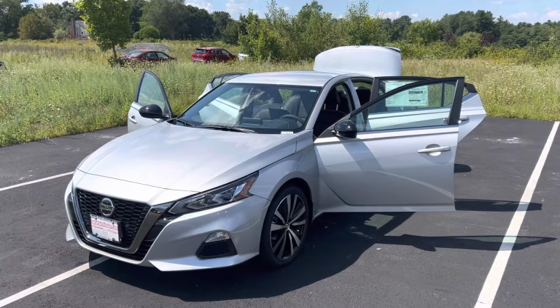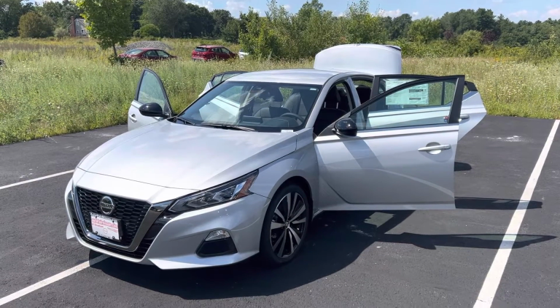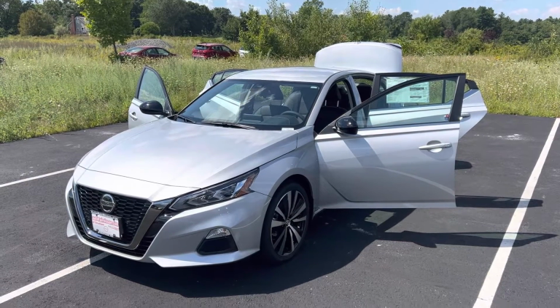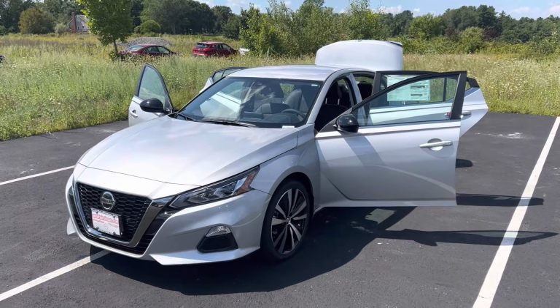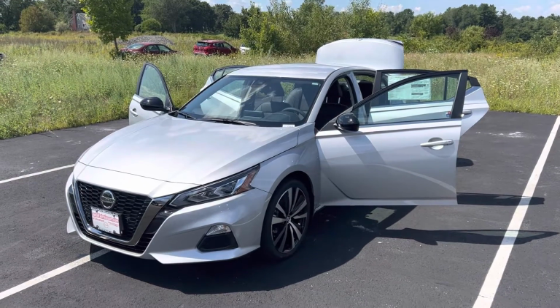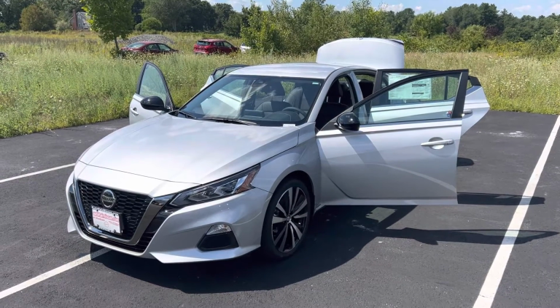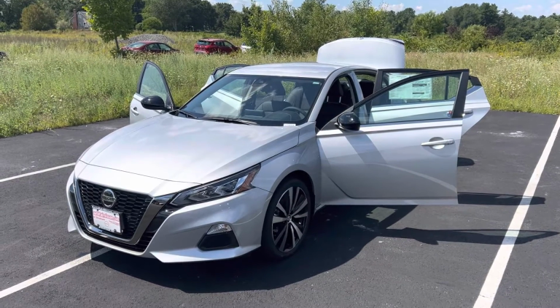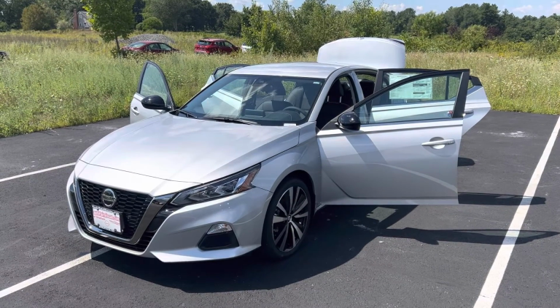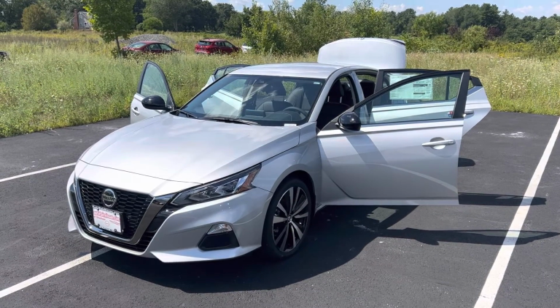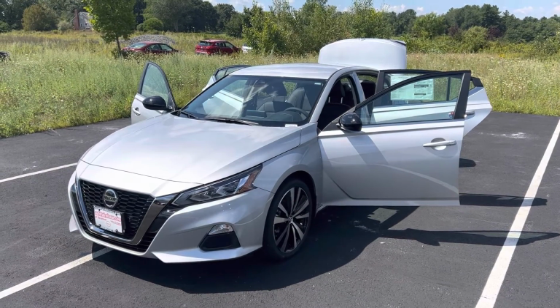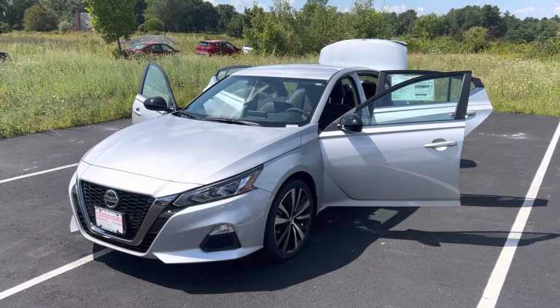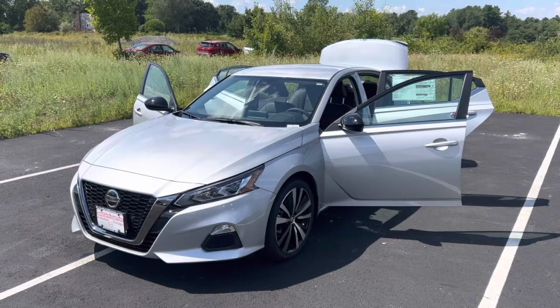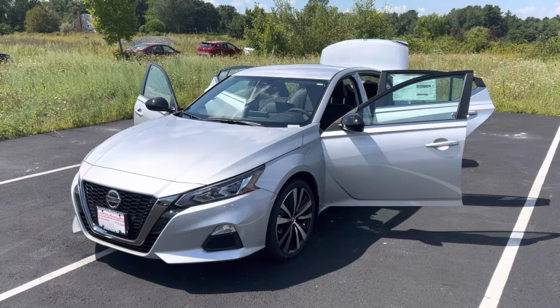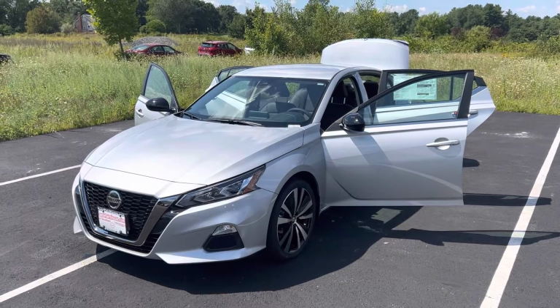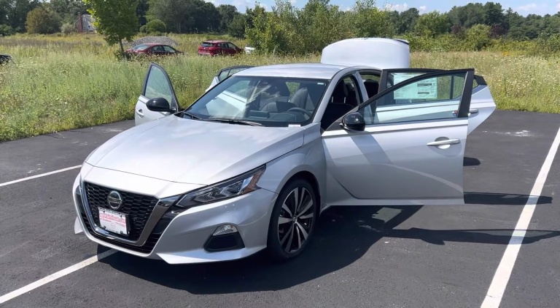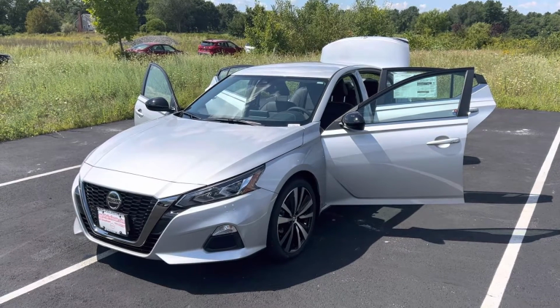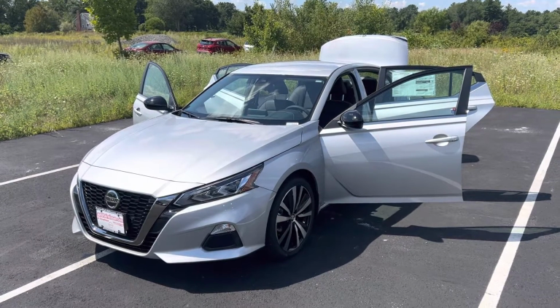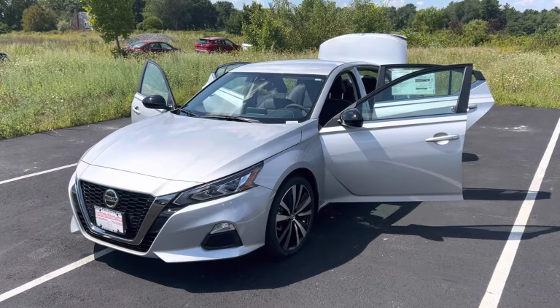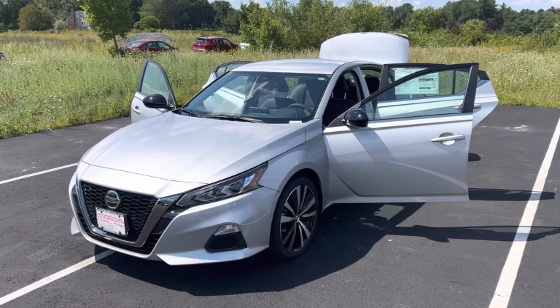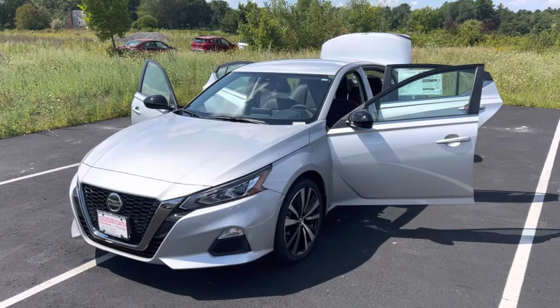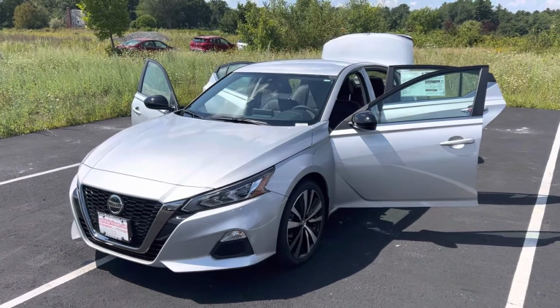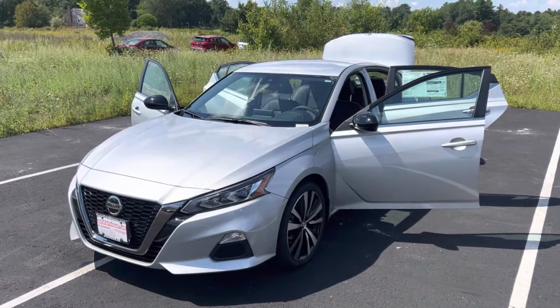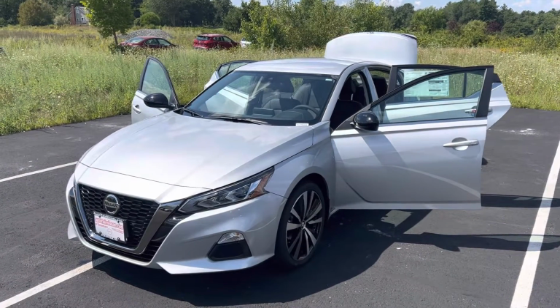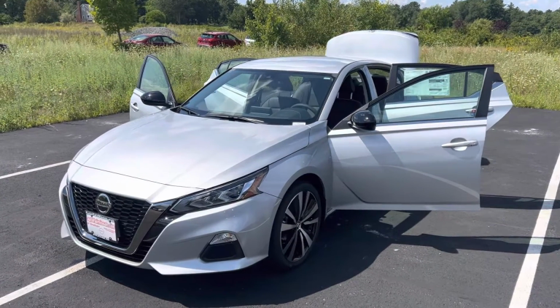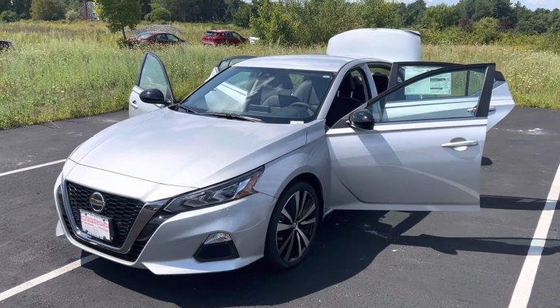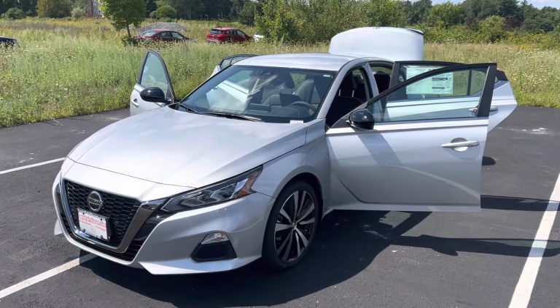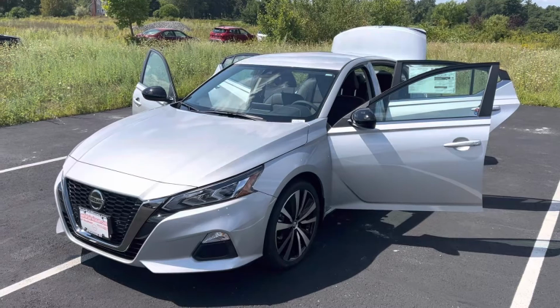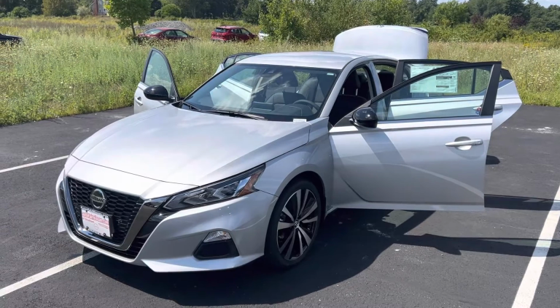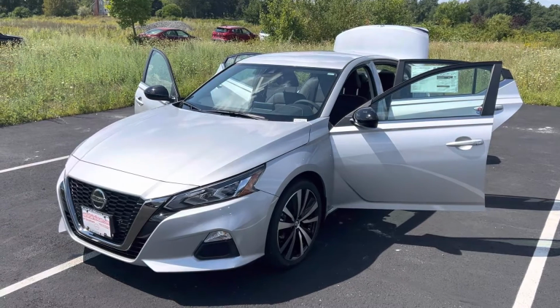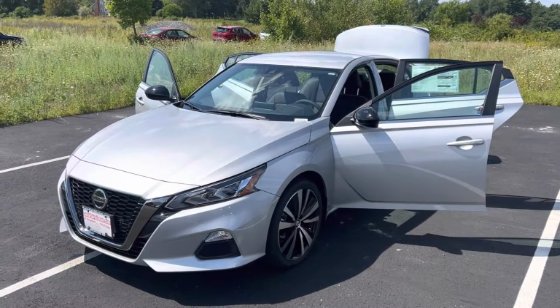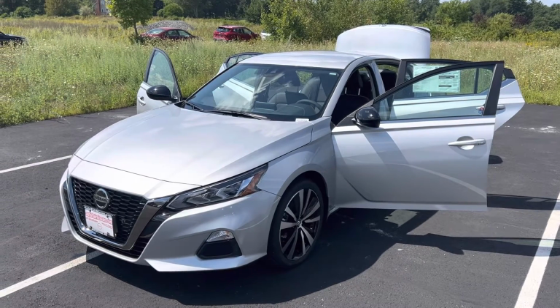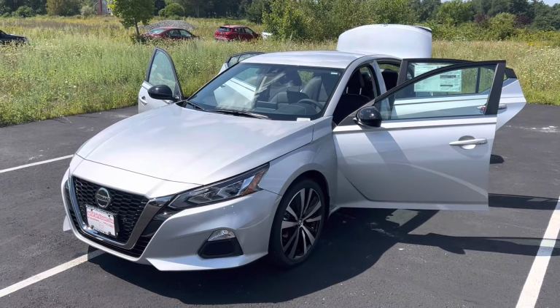Good afternoon, Mike. This is Eric with AutoFair Nissan. Thank you for spending a little bit of time with me. We'll do a quick little walk around of the 2022 Nissan Altima.